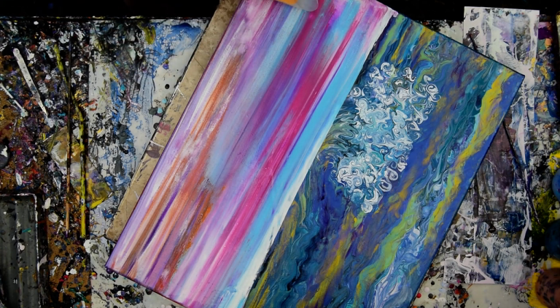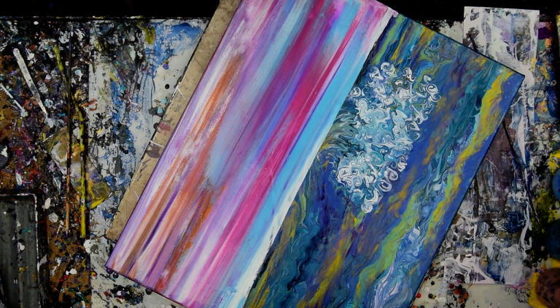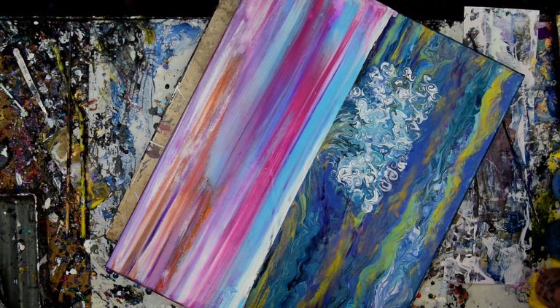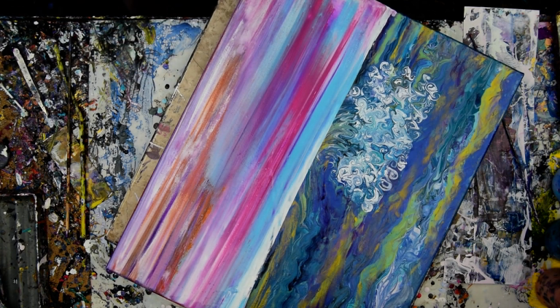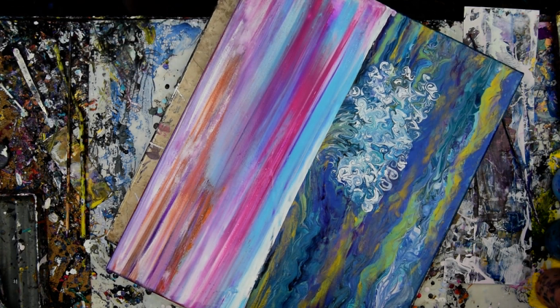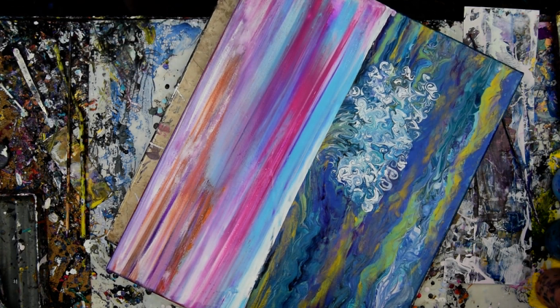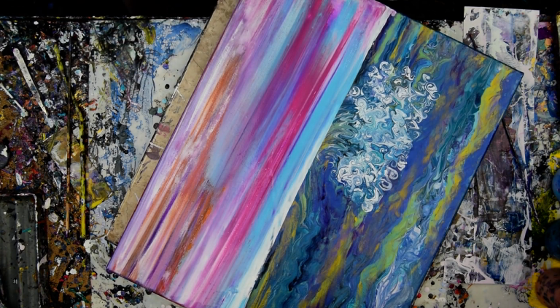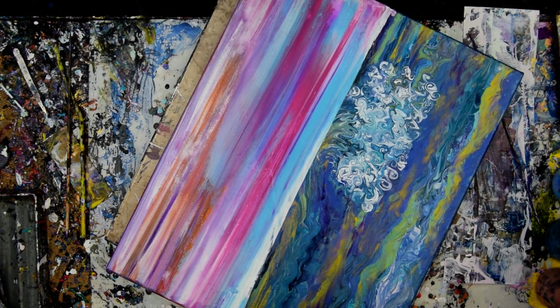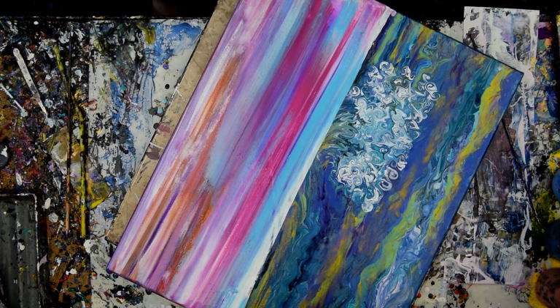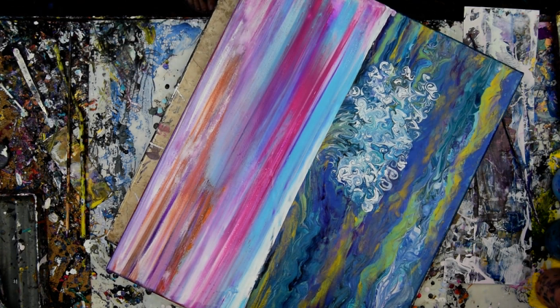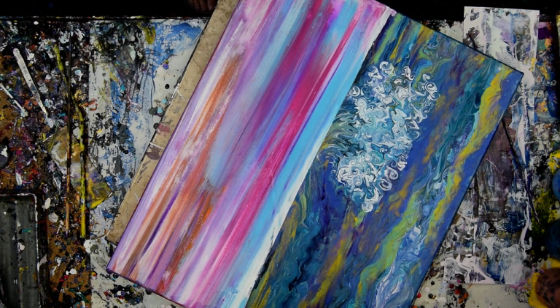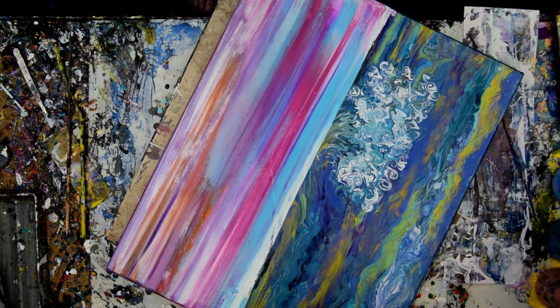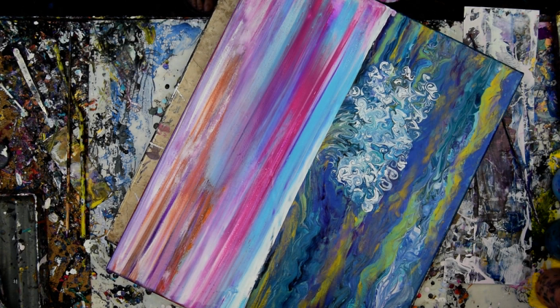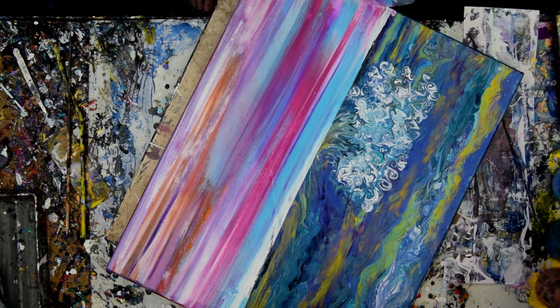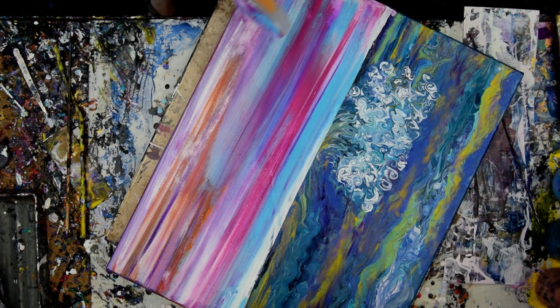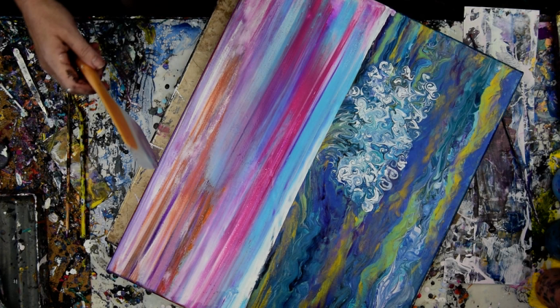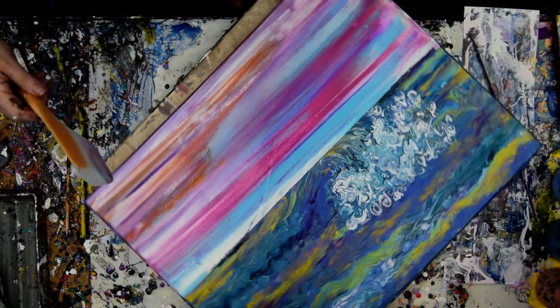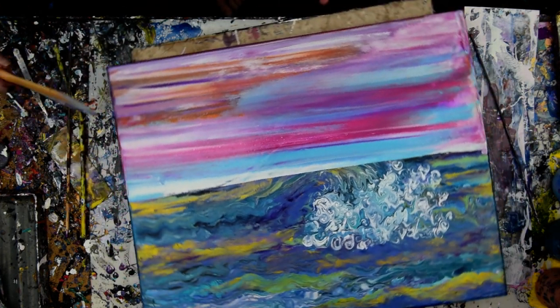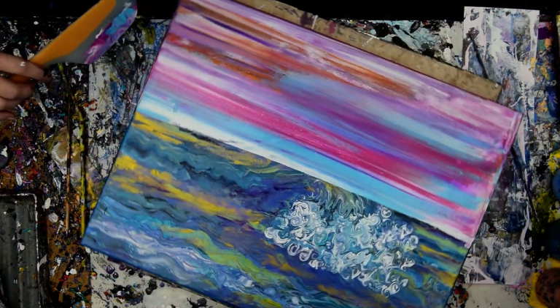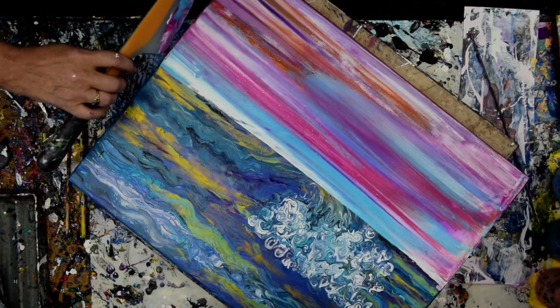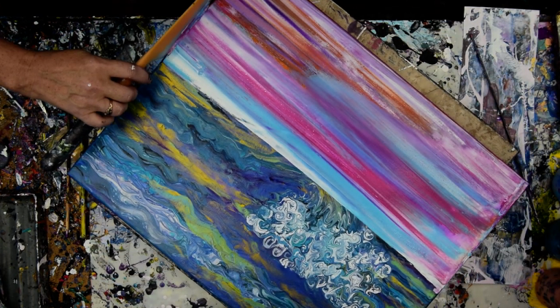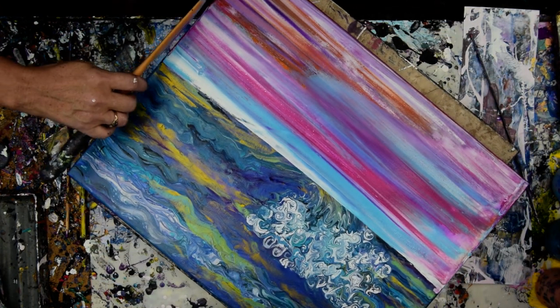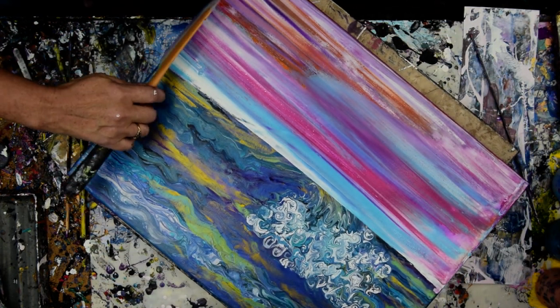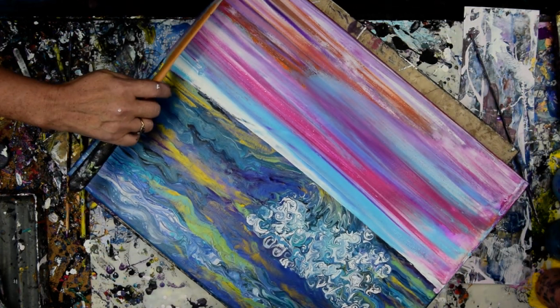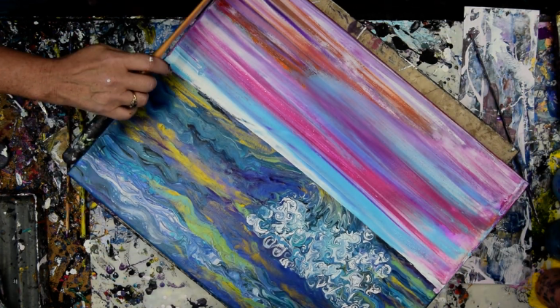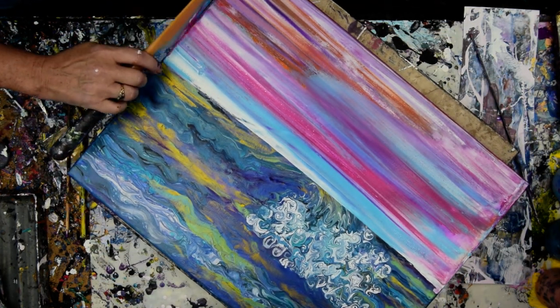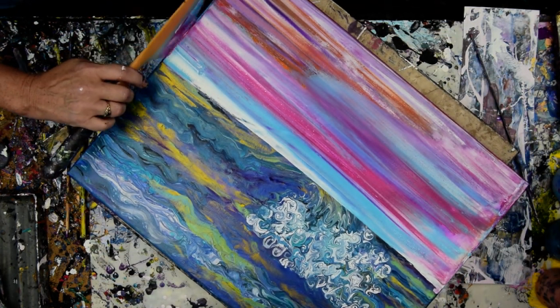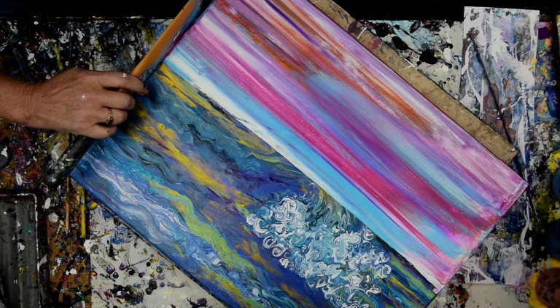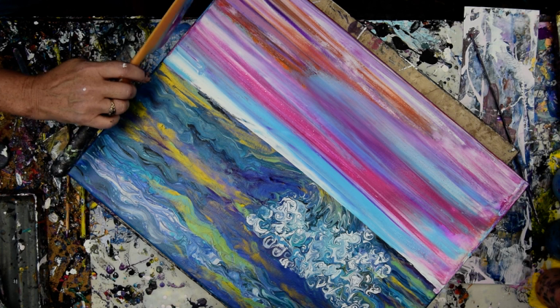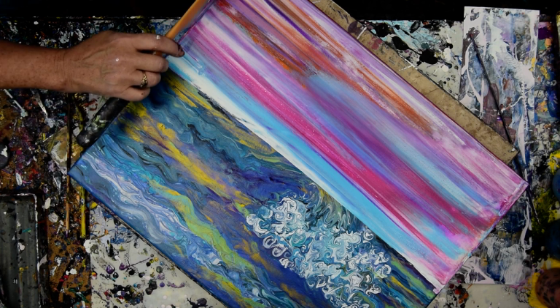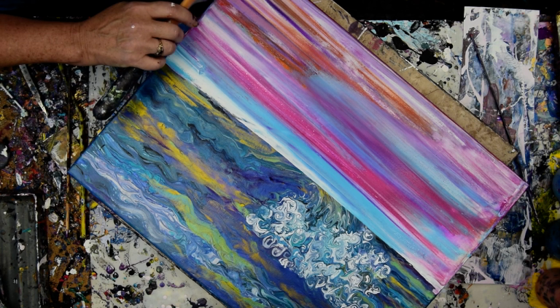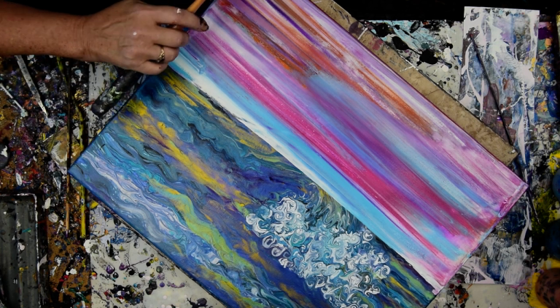That sold once. I'm hoping it'll sell again. I'm going to use my excess colors over here on my edge.